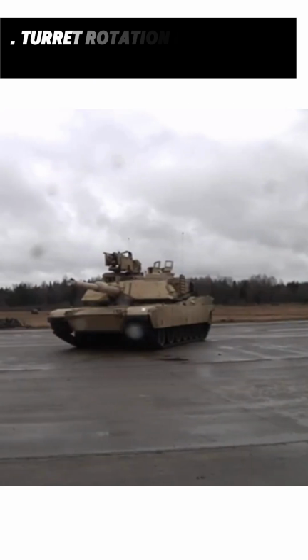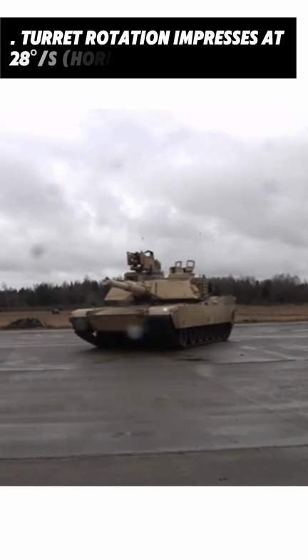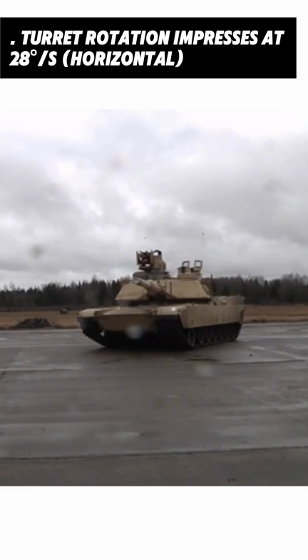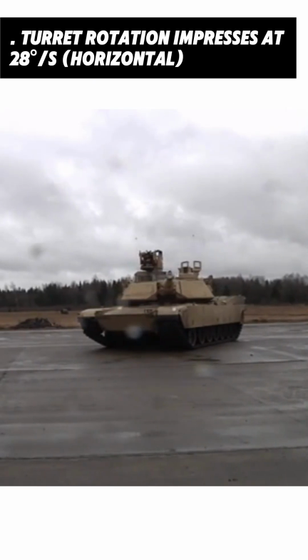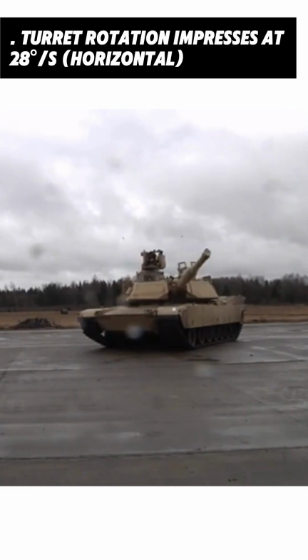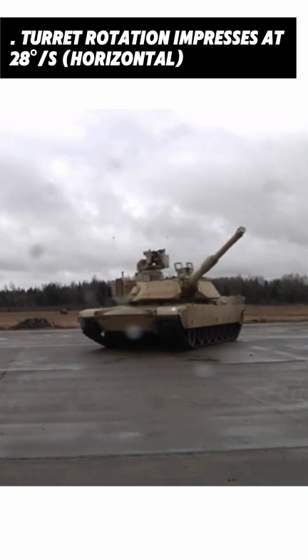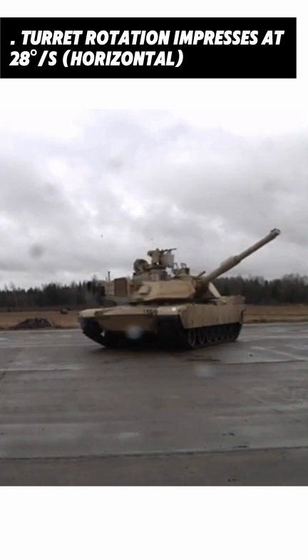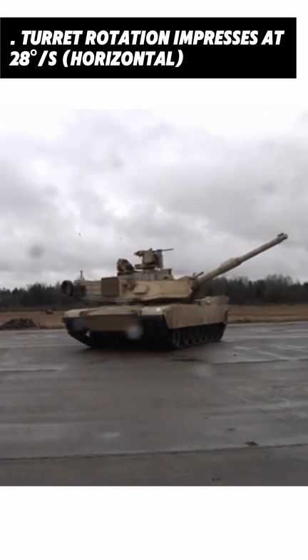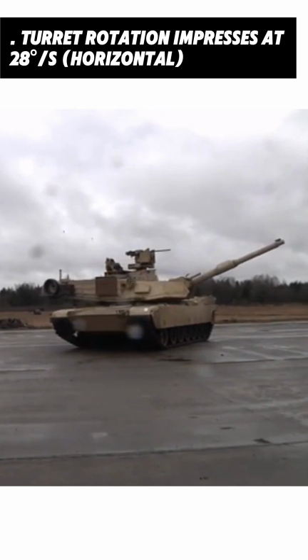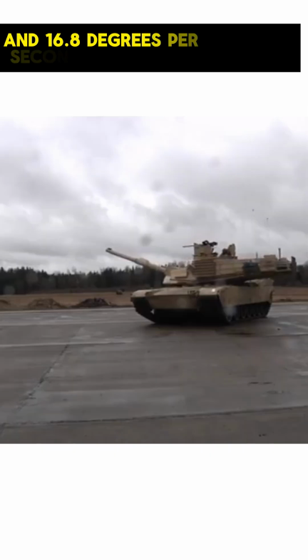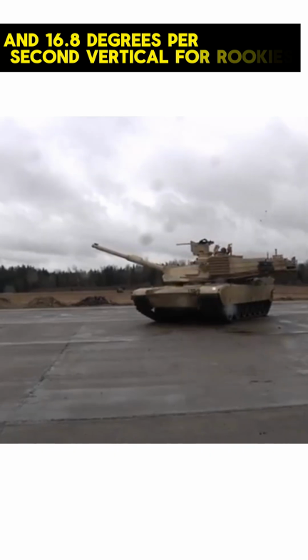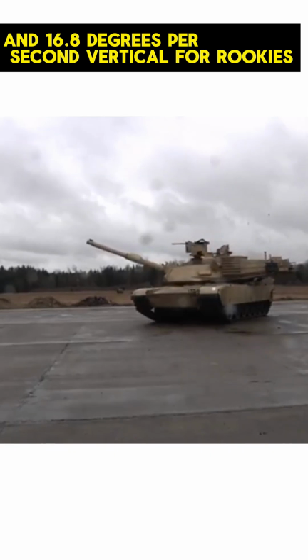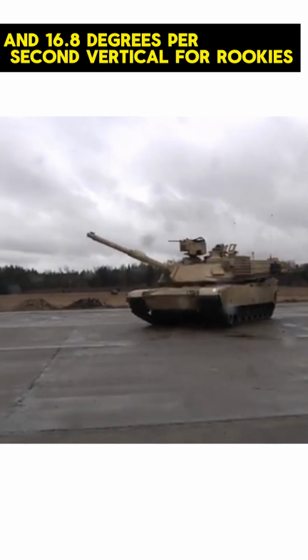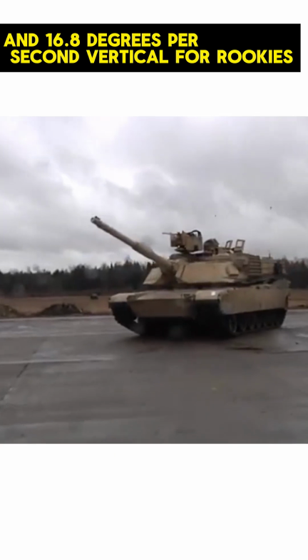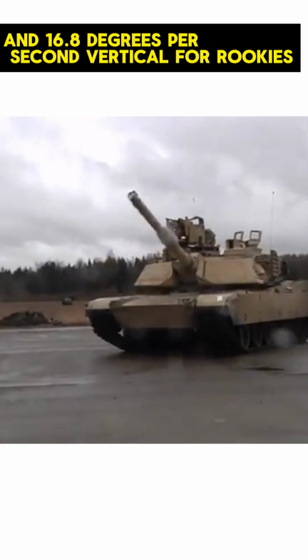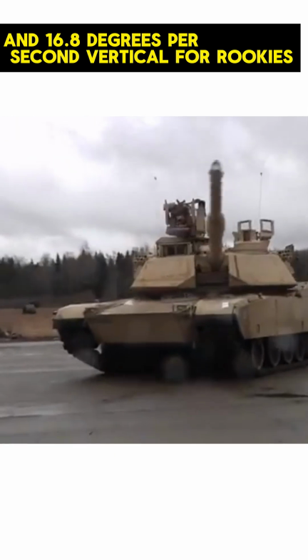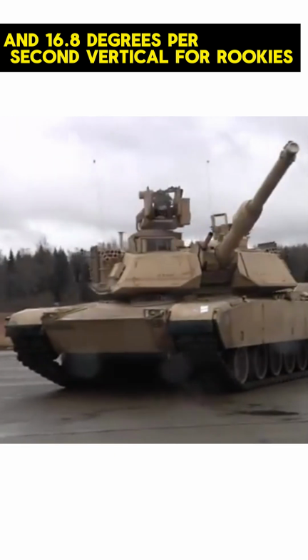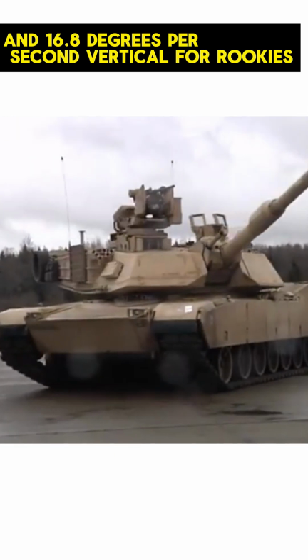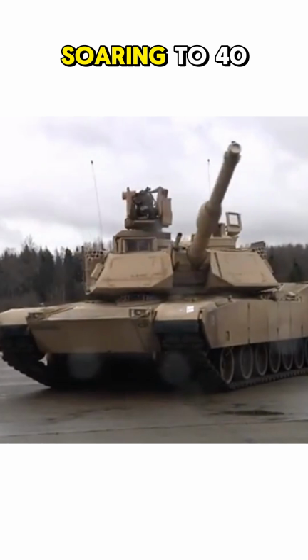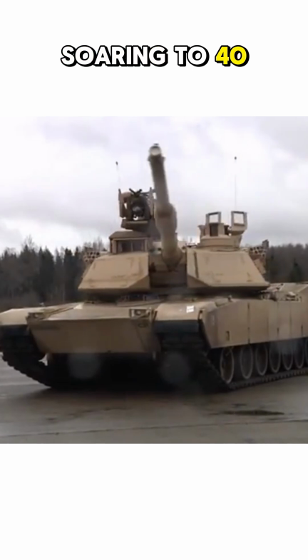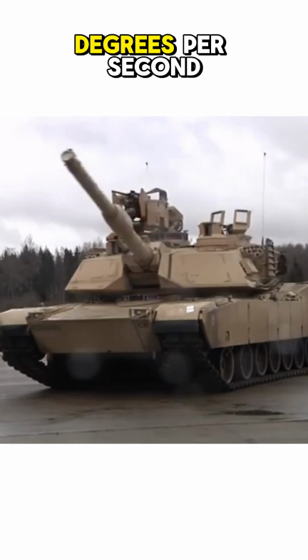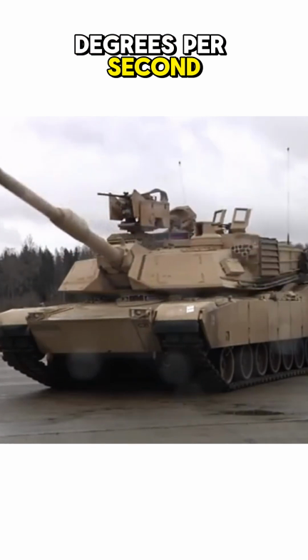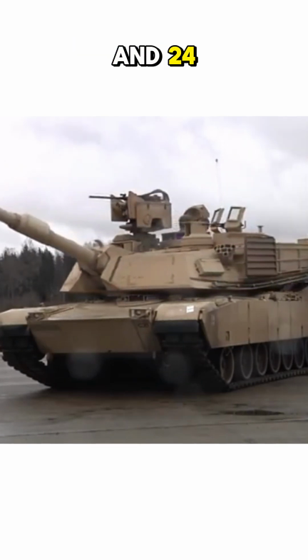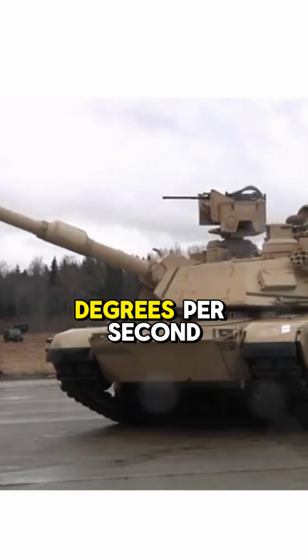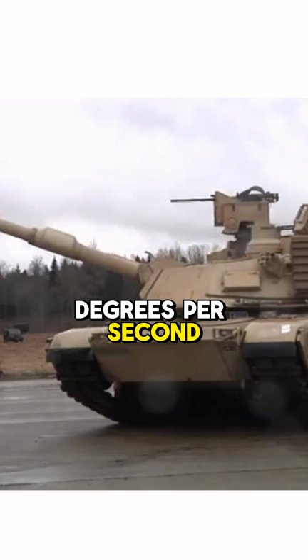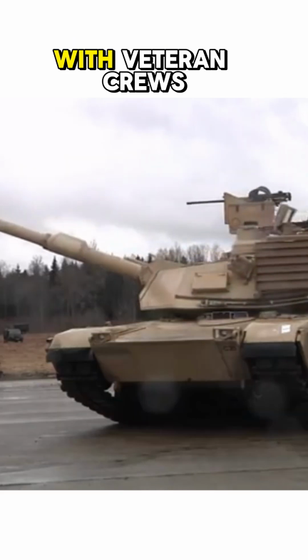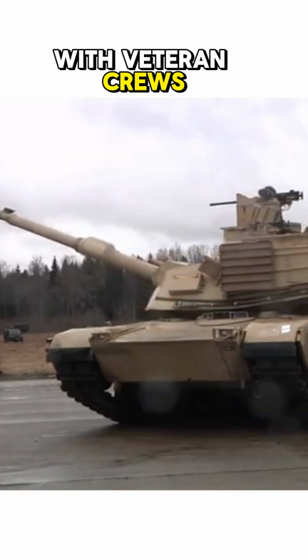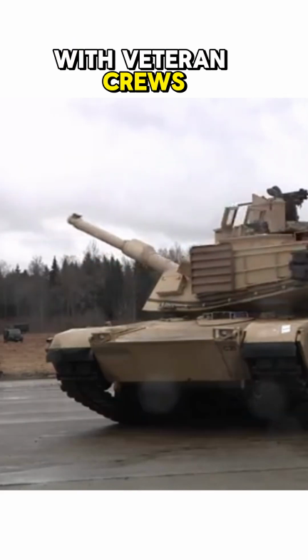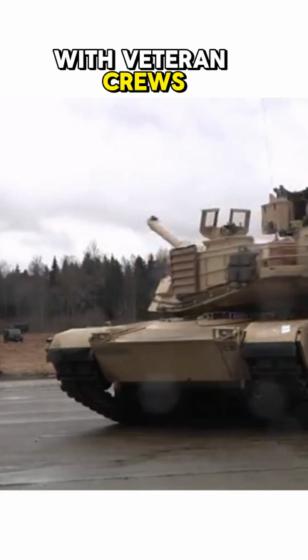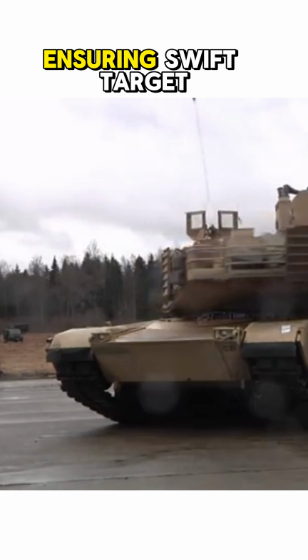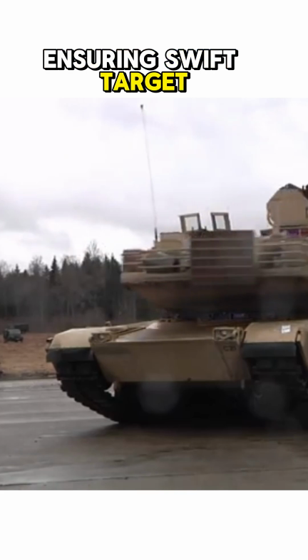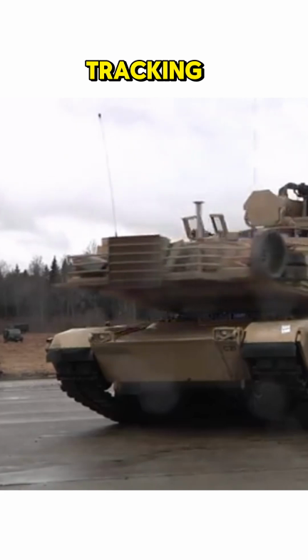Turret rotation progresses at 28 degrees per second horizontal and 16.8 degrees per second vertical for rookies, soaring to 40 degrees per second and 24 degrees per second with veteran crews, ensuring swift target tracking.